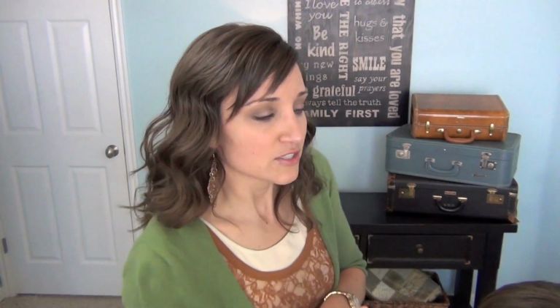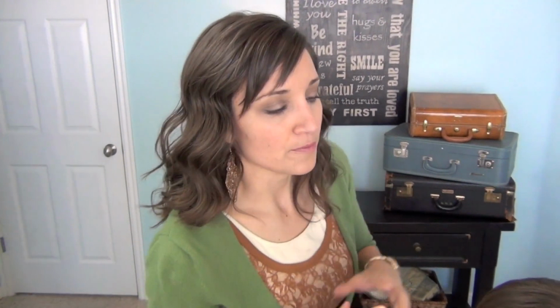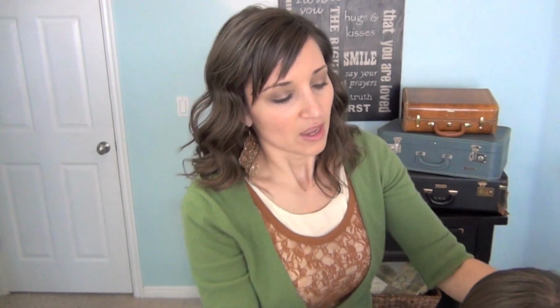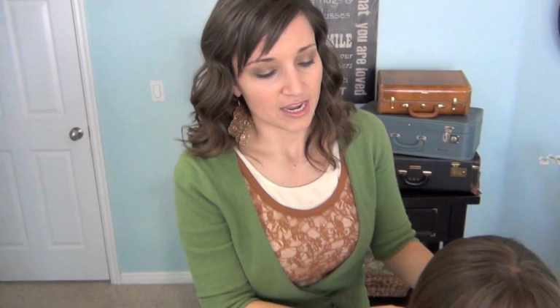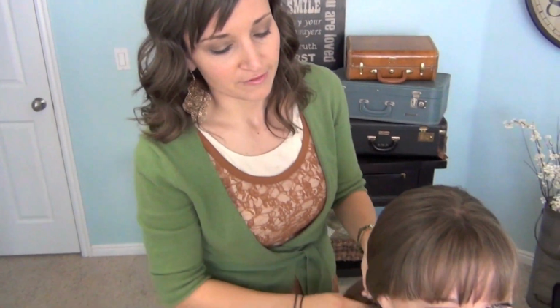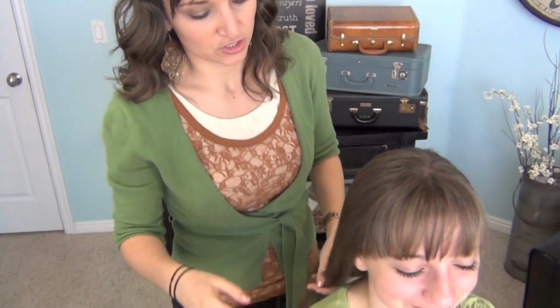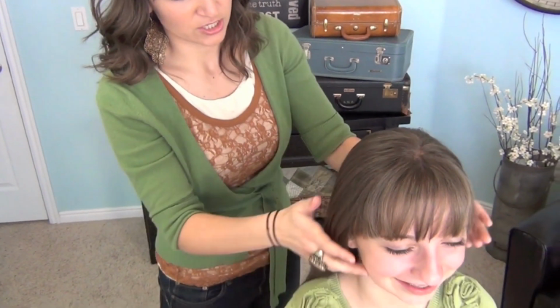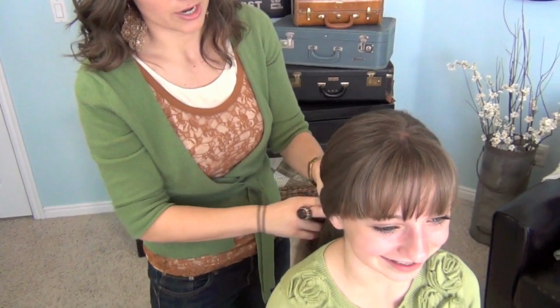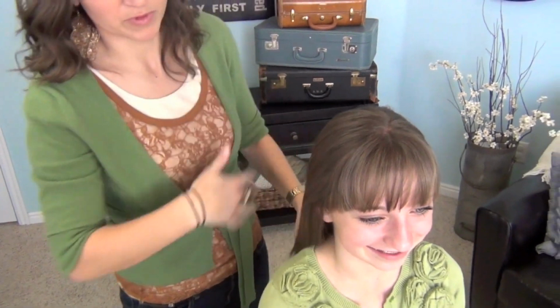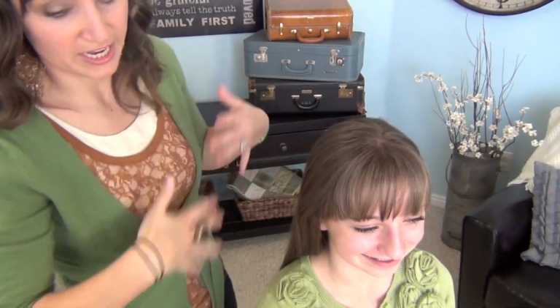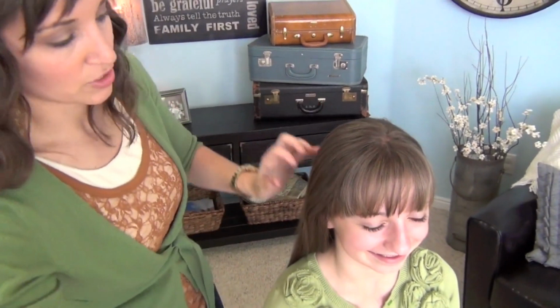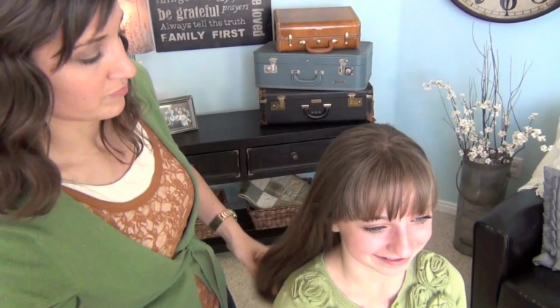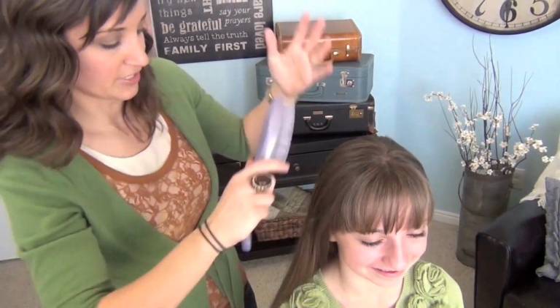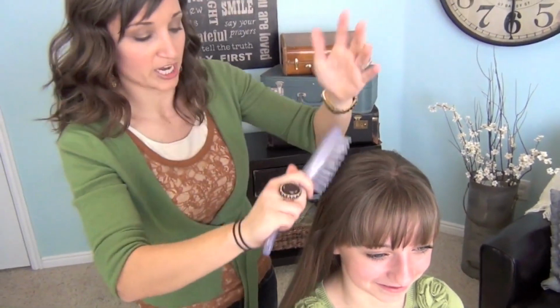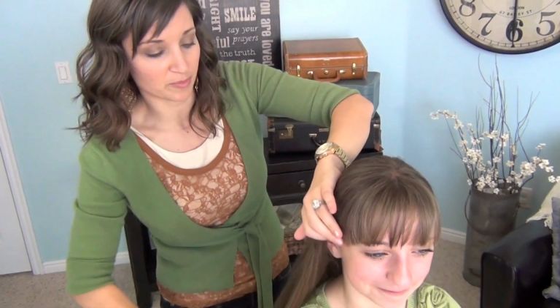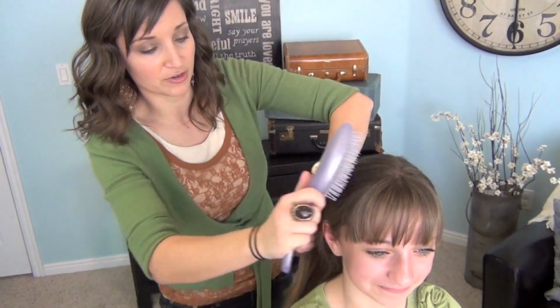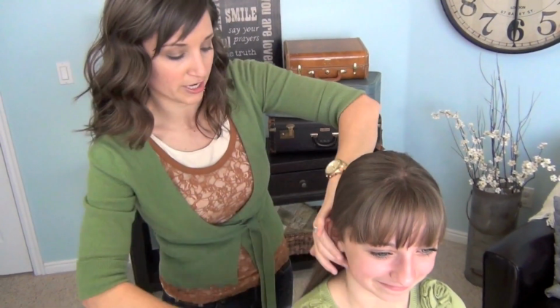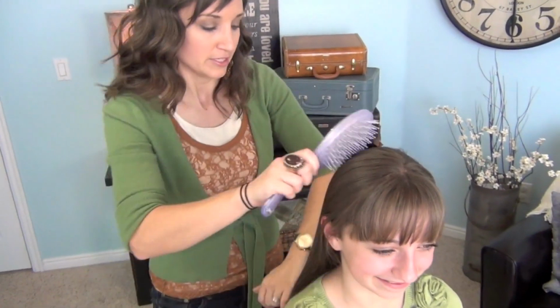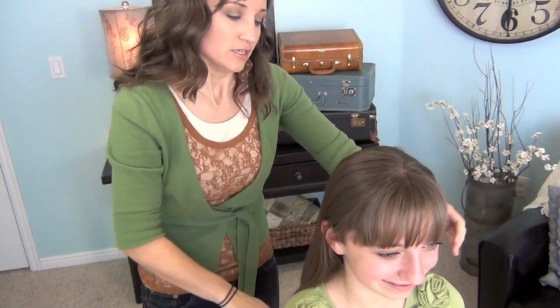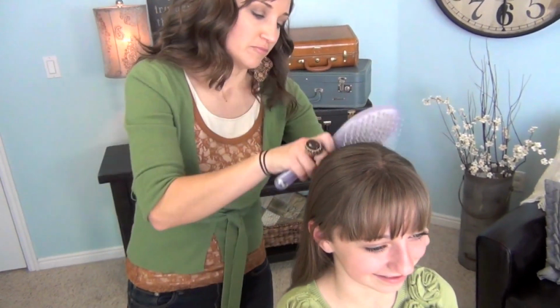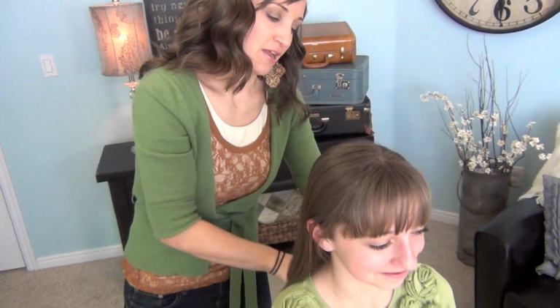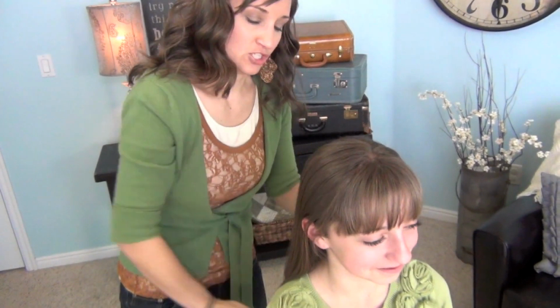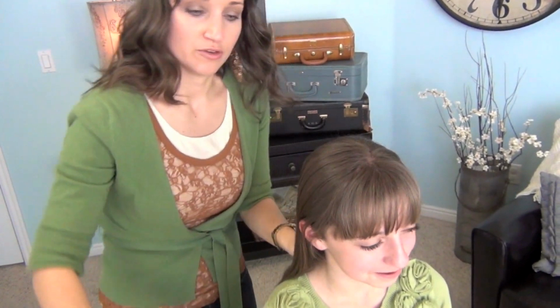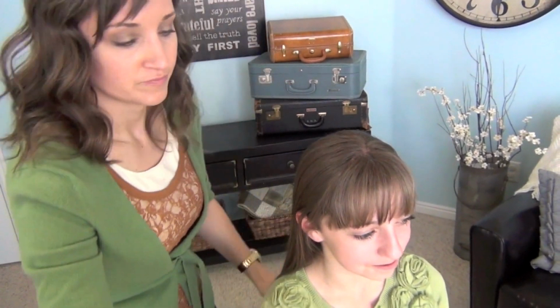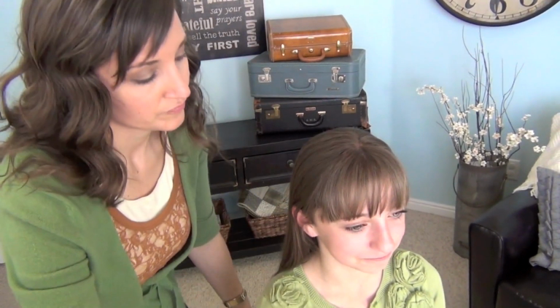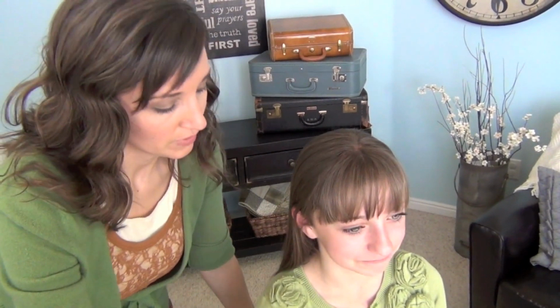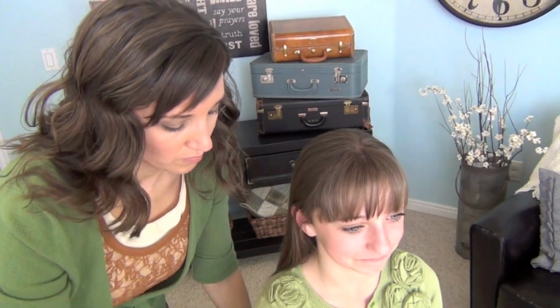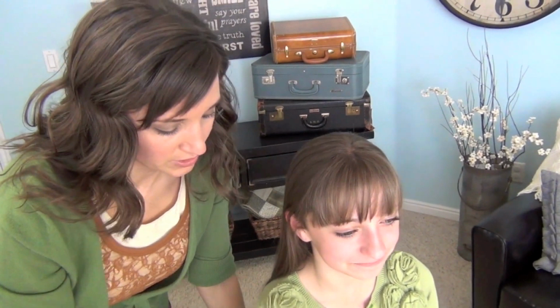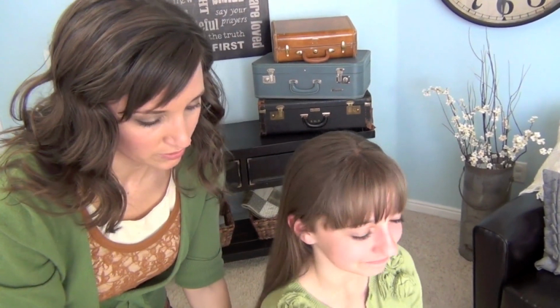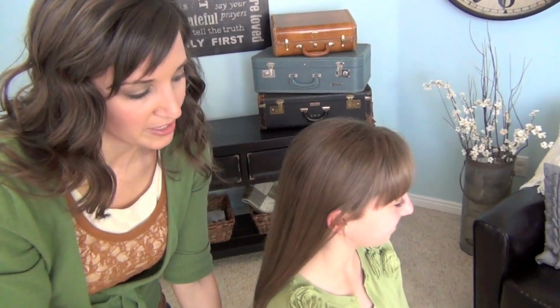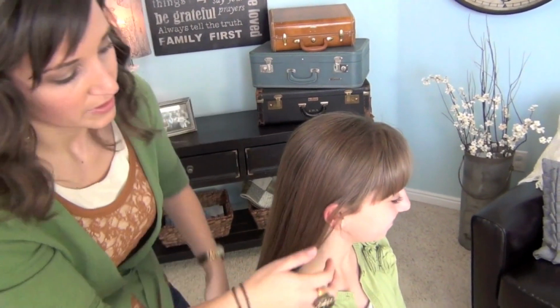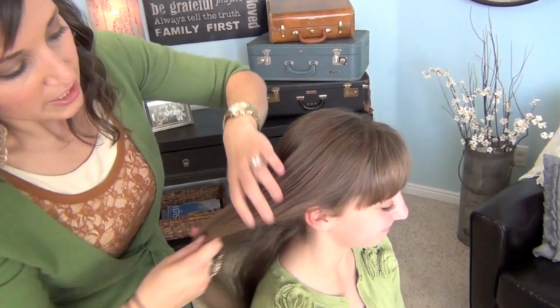So I have straightened her hair. And I'm going to show you — we're going to turn her a little bit.